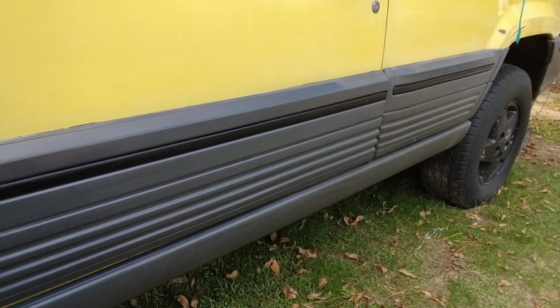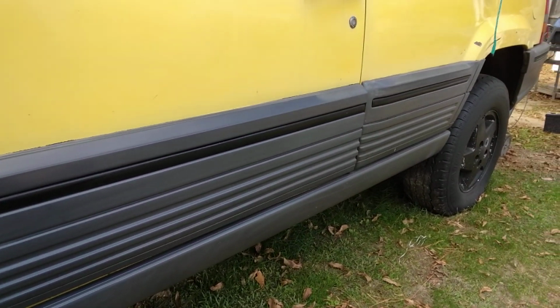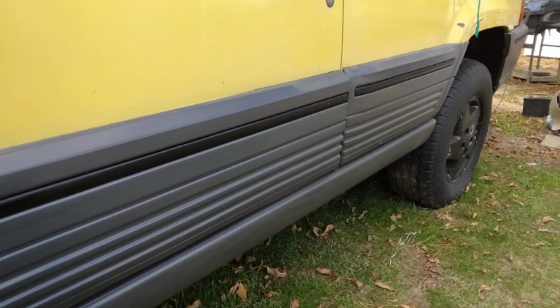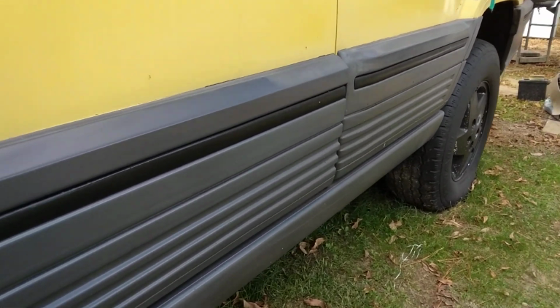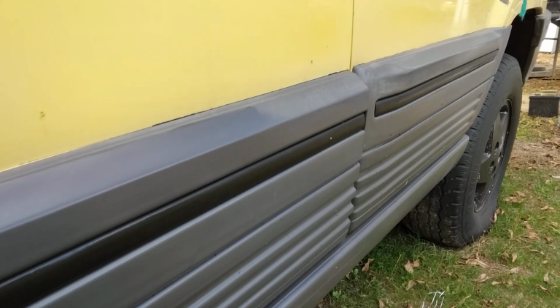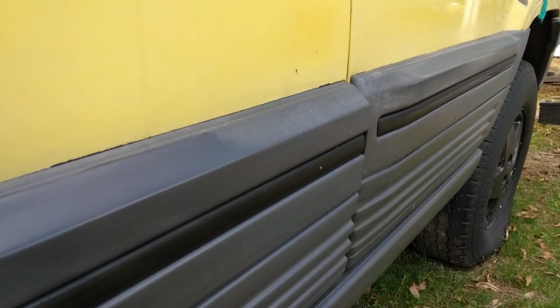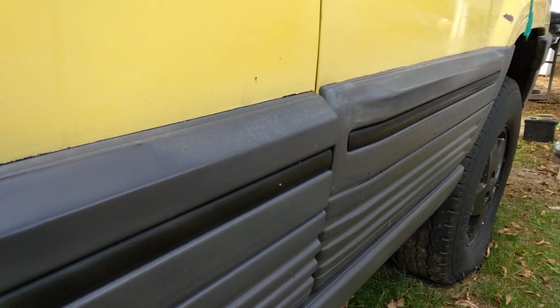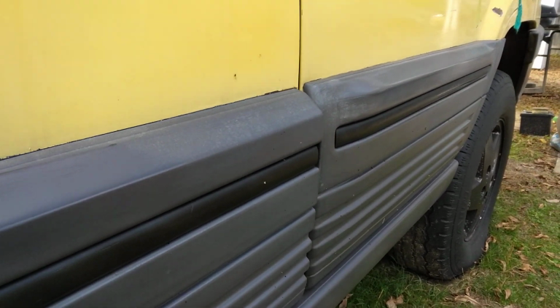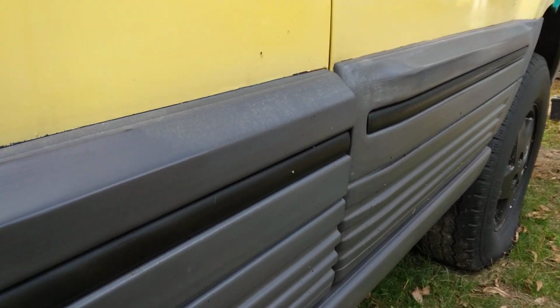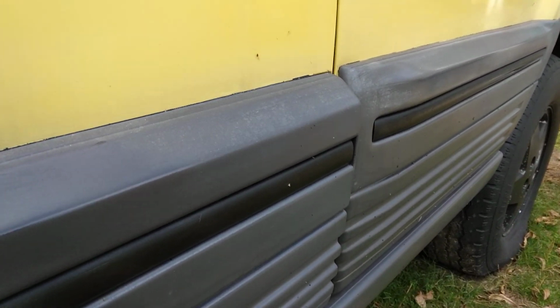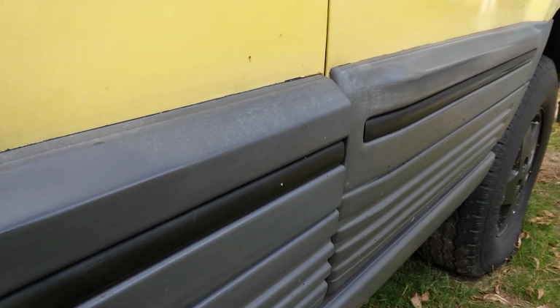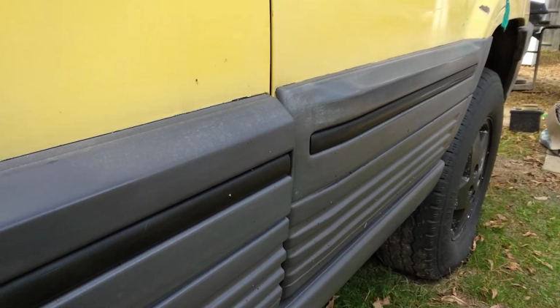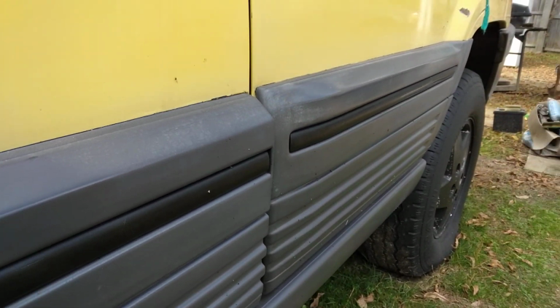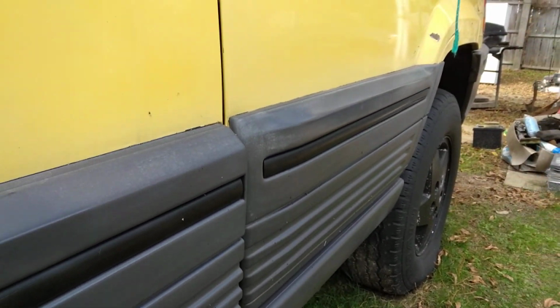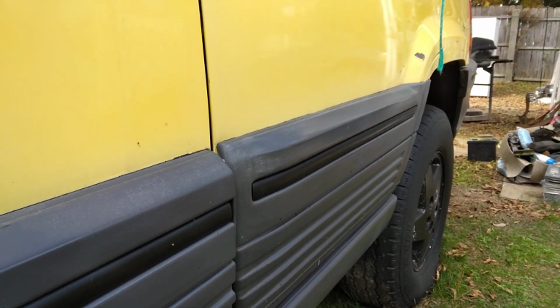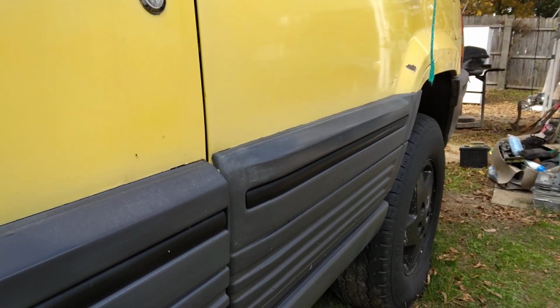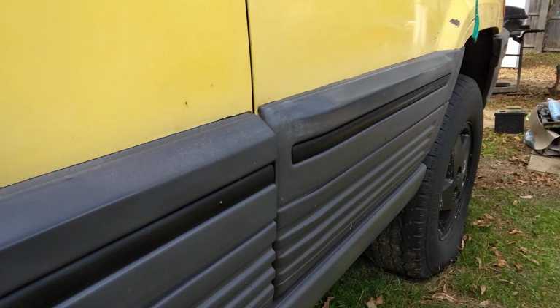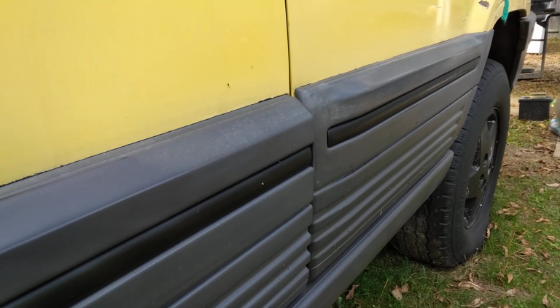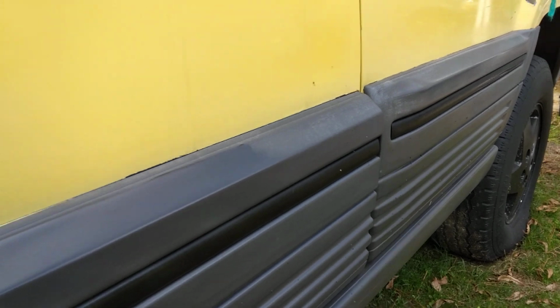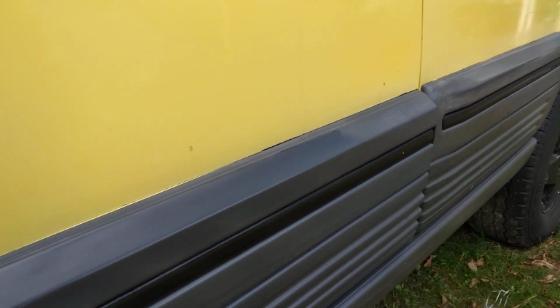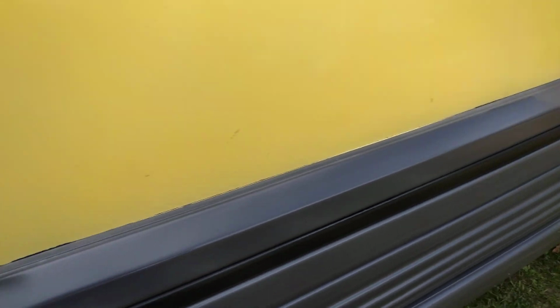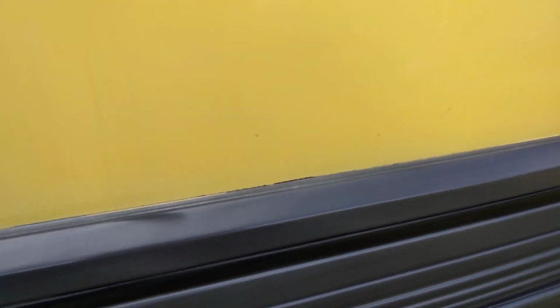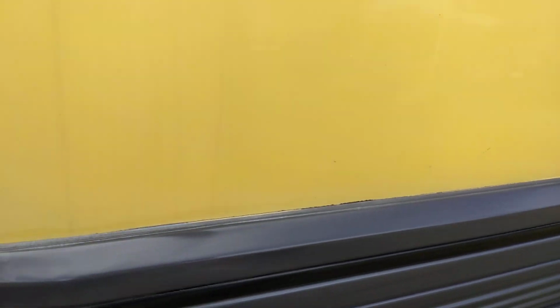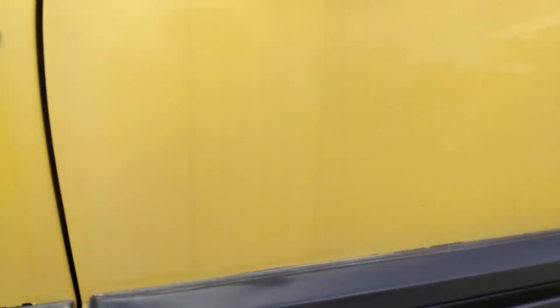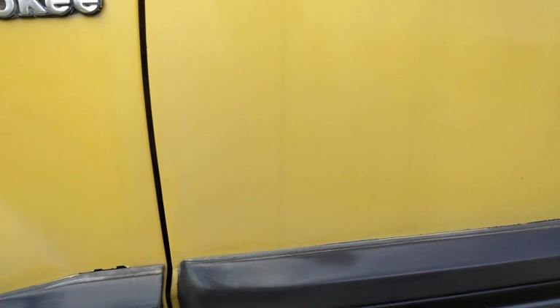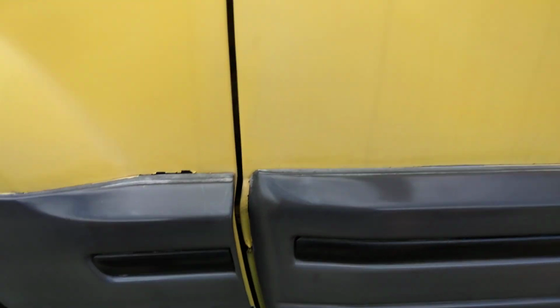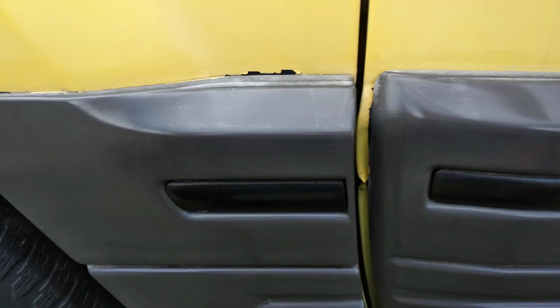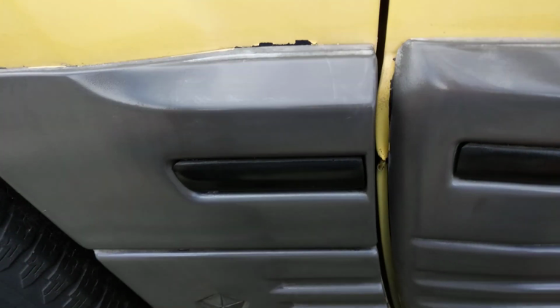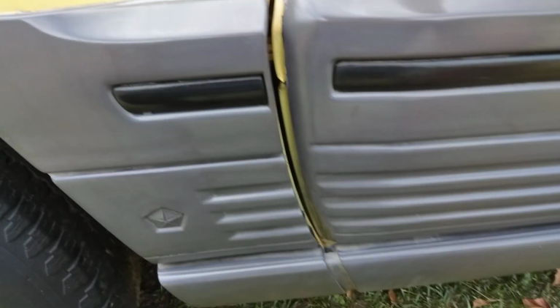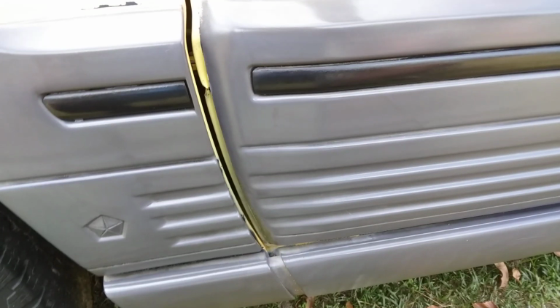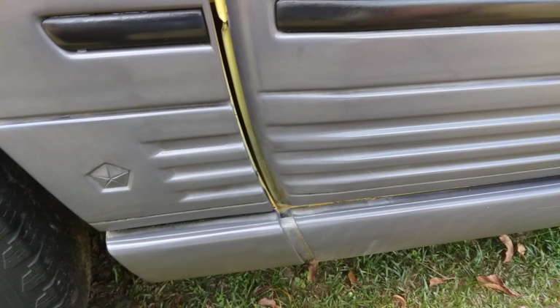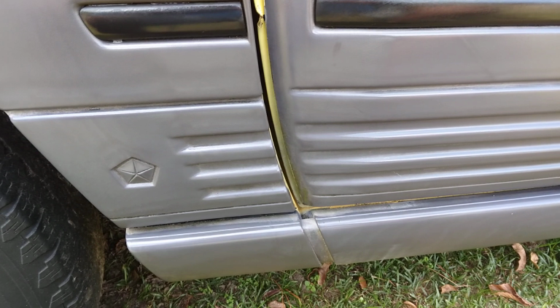Stop playing with it. You can see exactly where I stopped it. Look at there. Y'all about to stop playing with the Meguiar's. Stop playing with it.